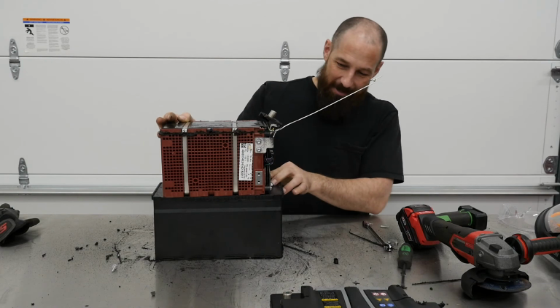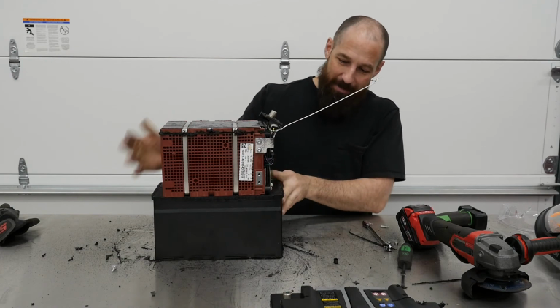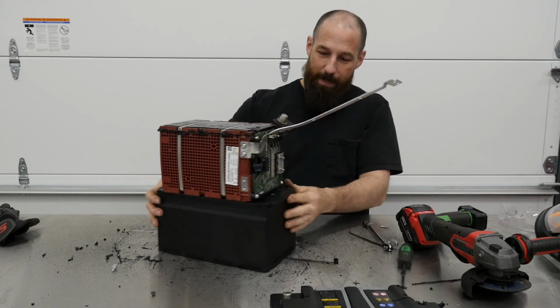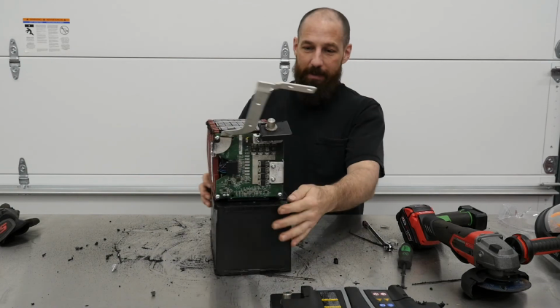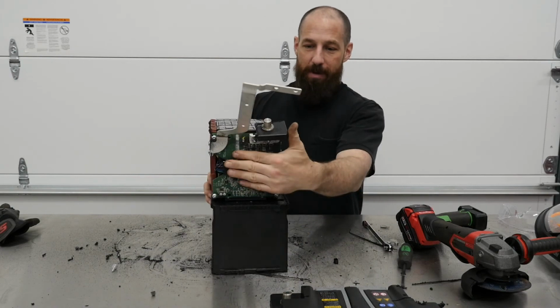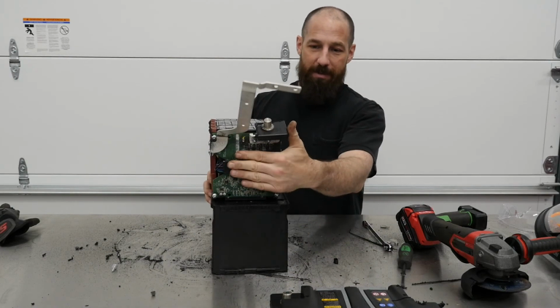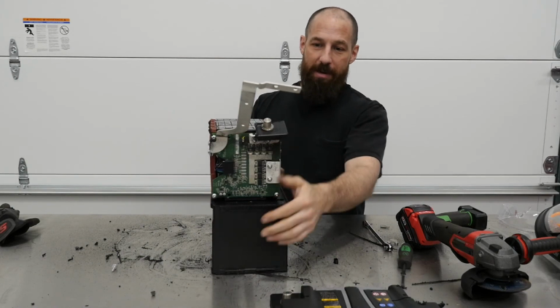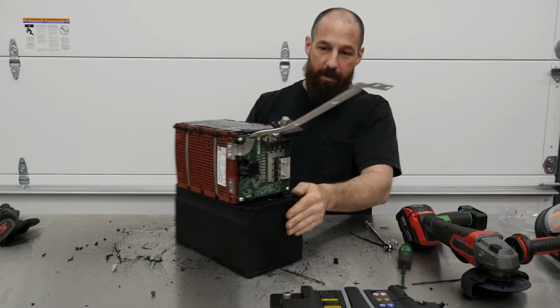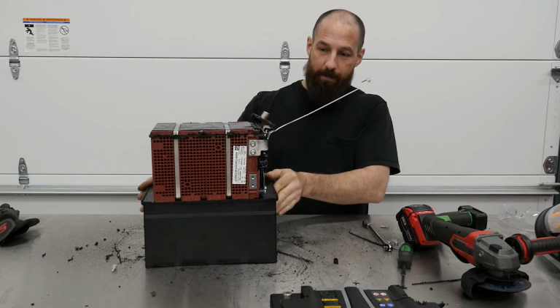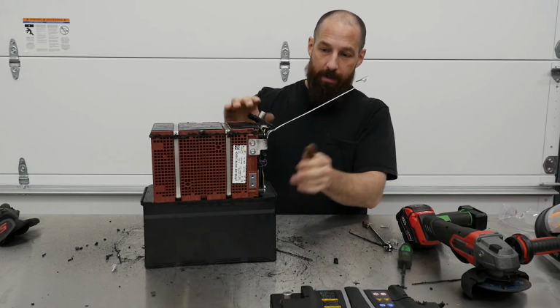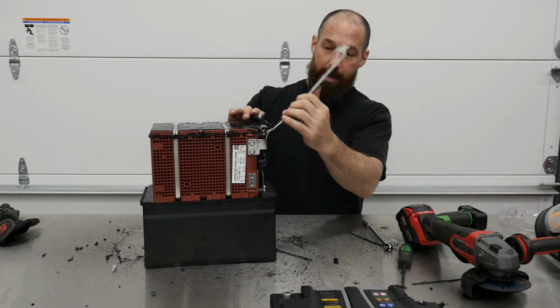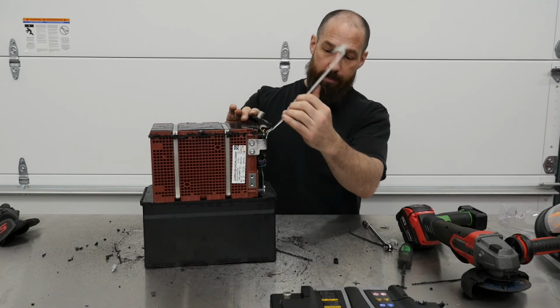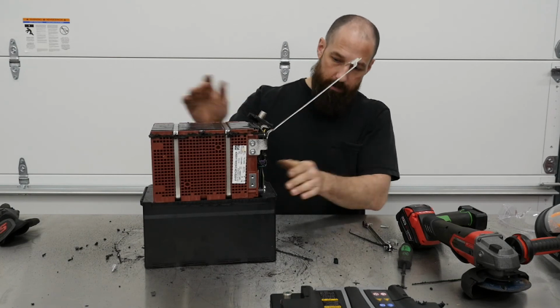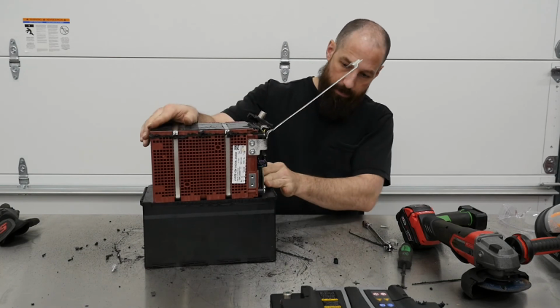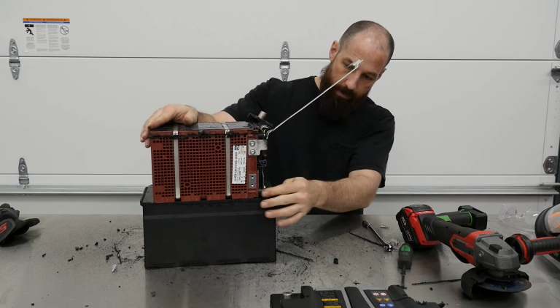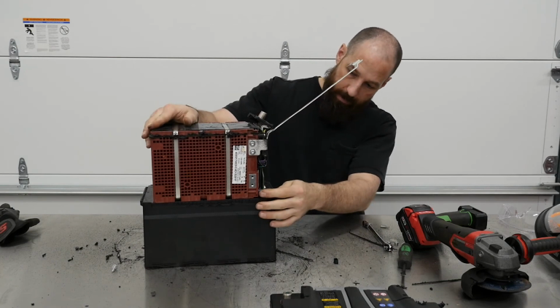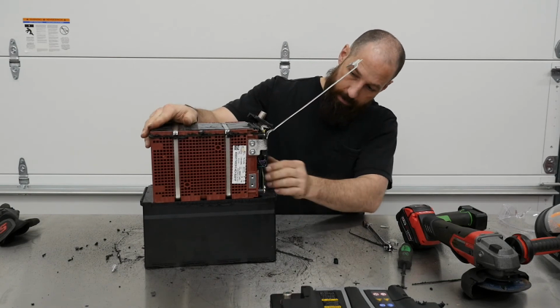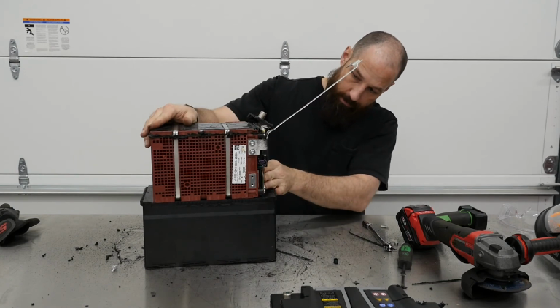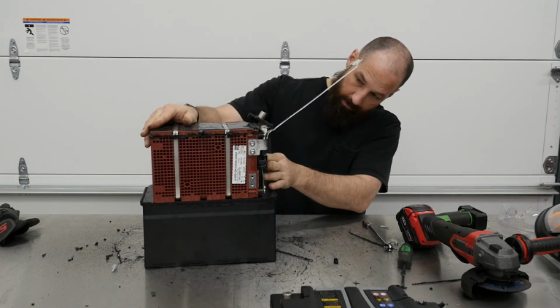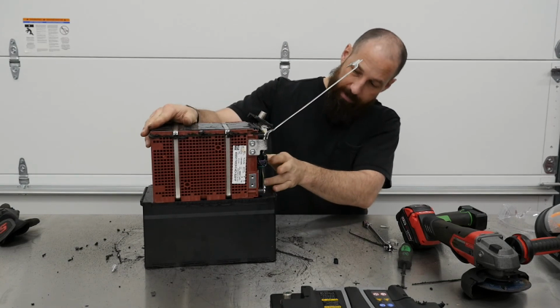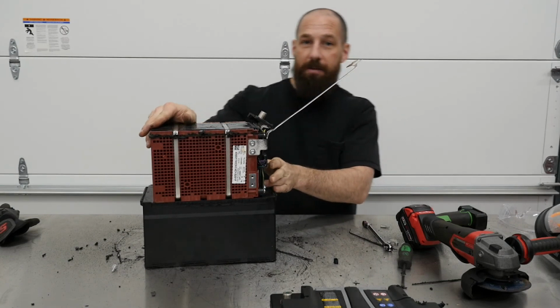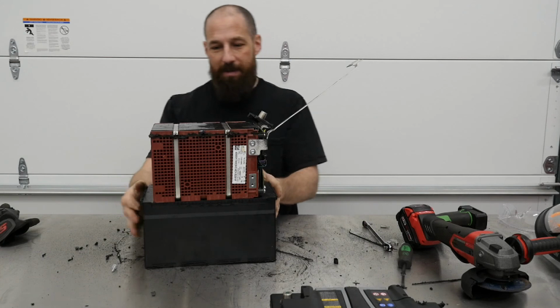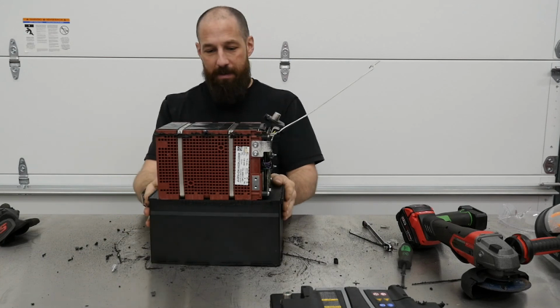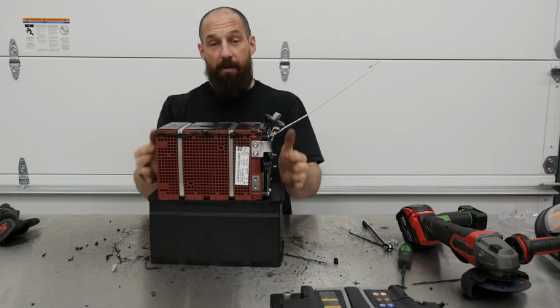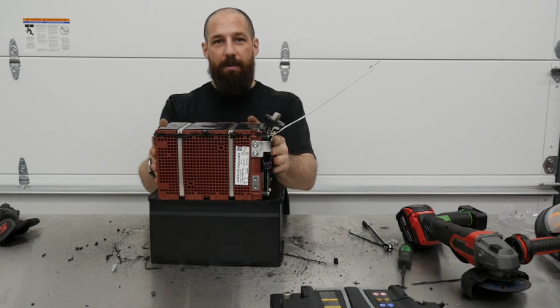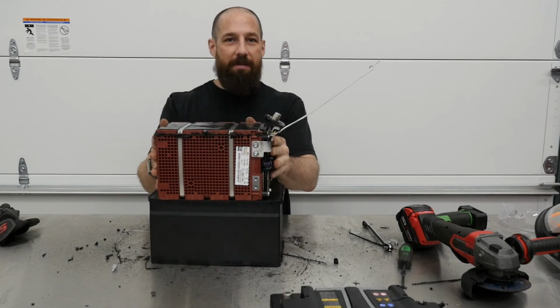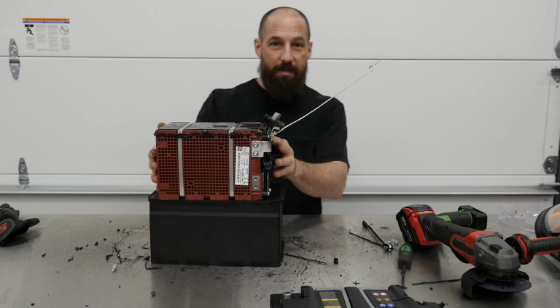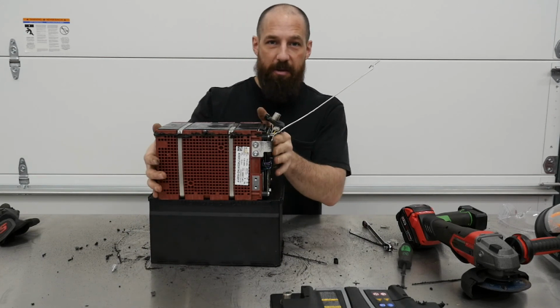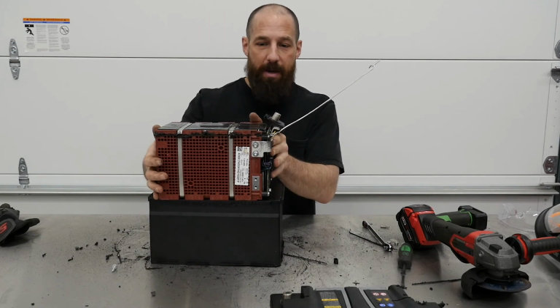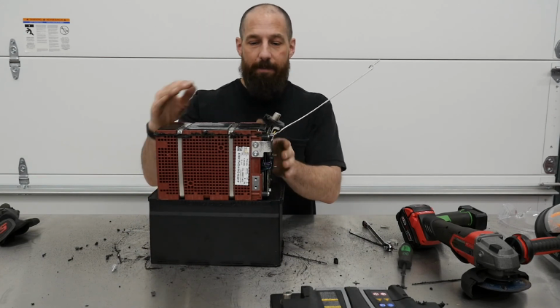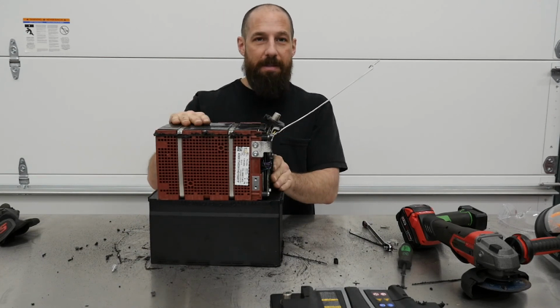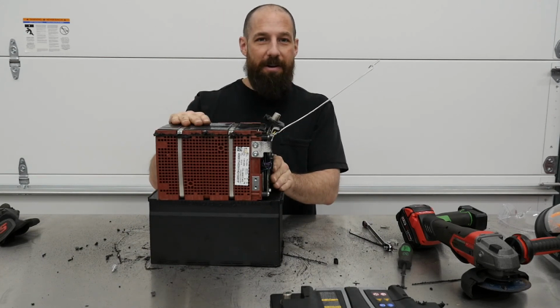So we've got the control module taking care of everything, the battery terminals, and a lot of technology. If you're ever wondering what's inside of a Mercedes-Benz lithium-ion battery, this is it right here.